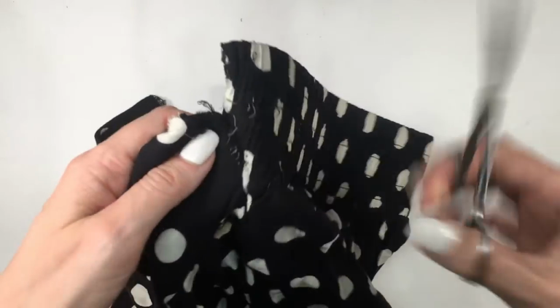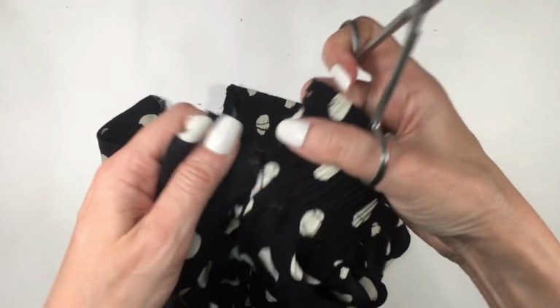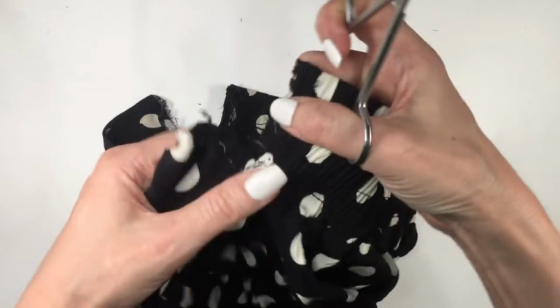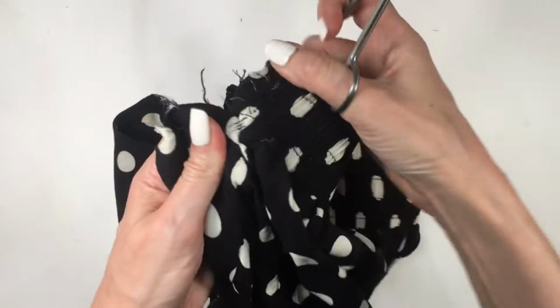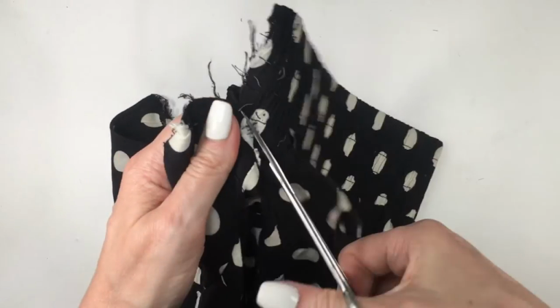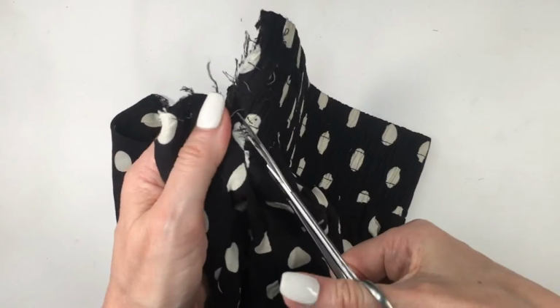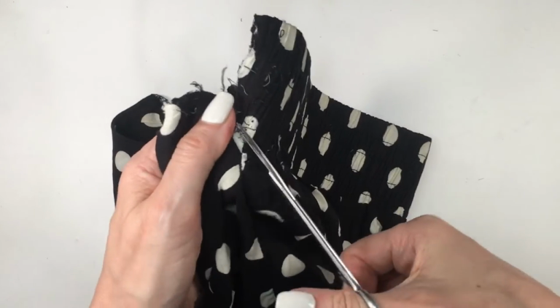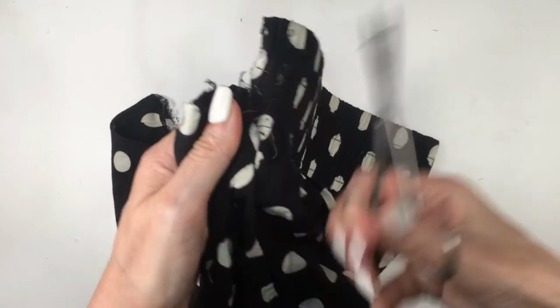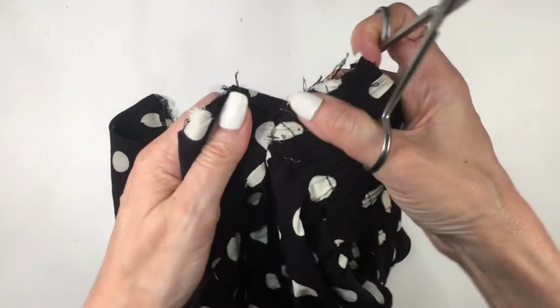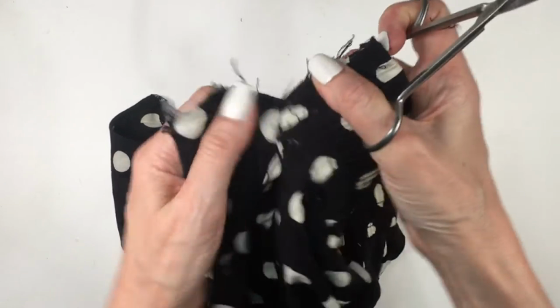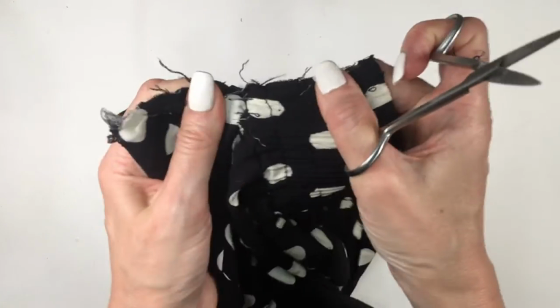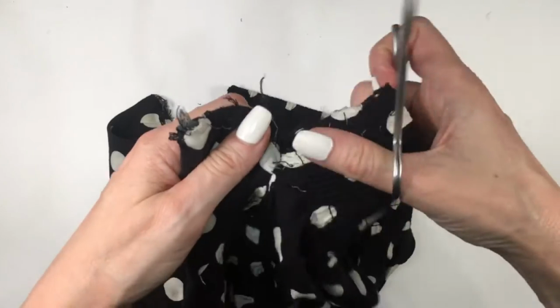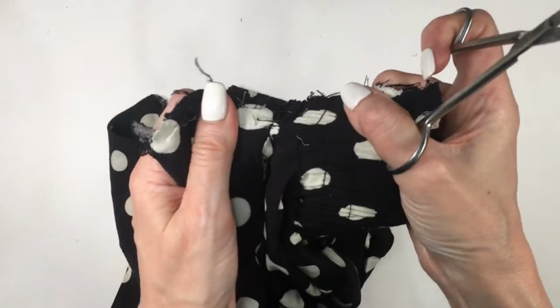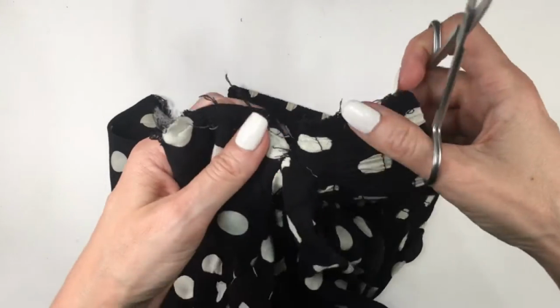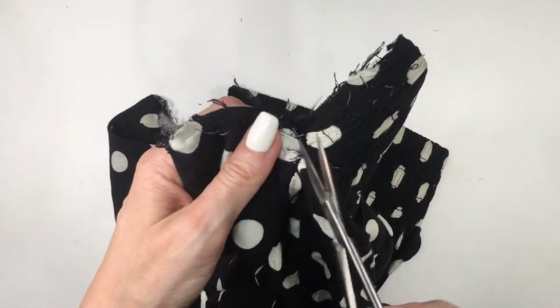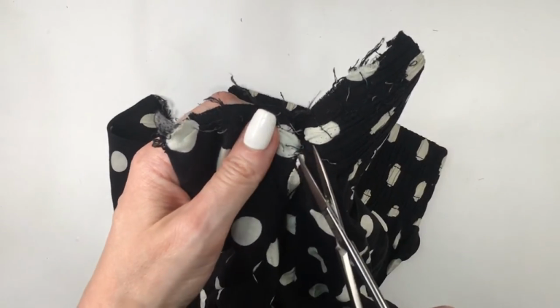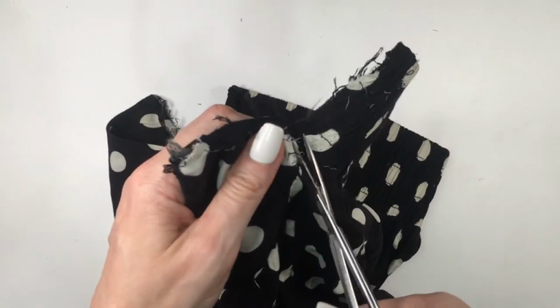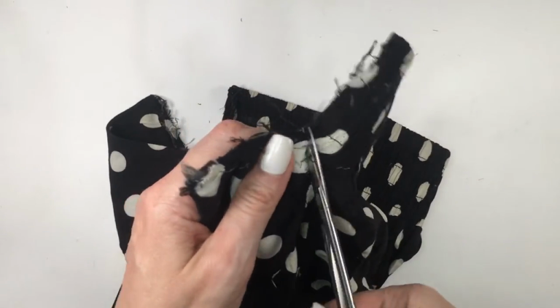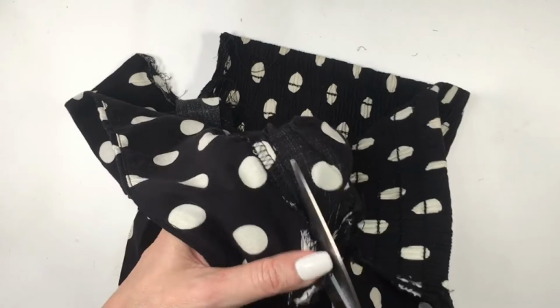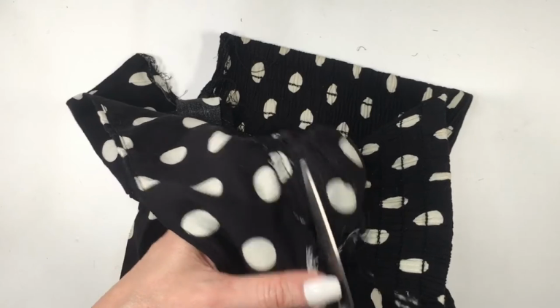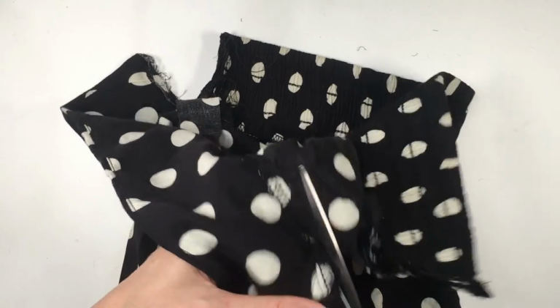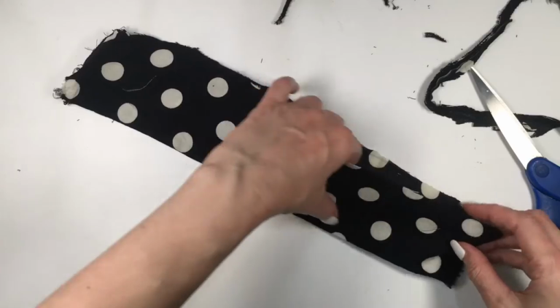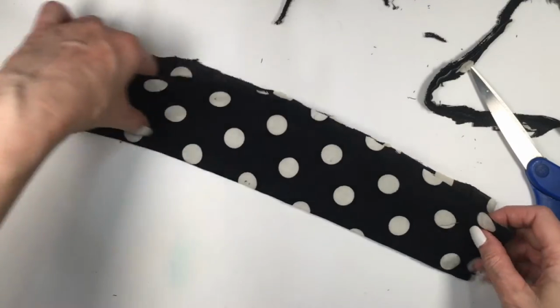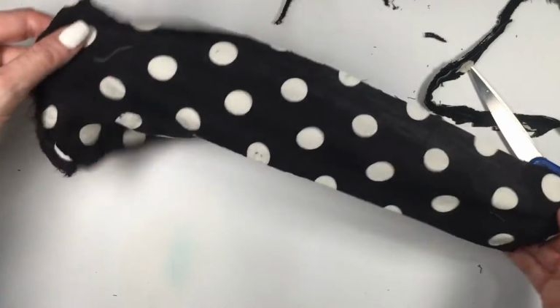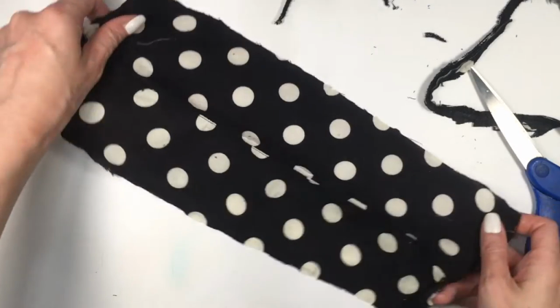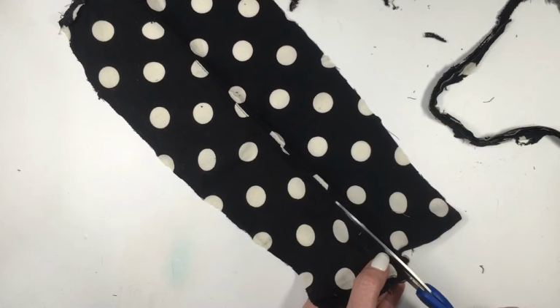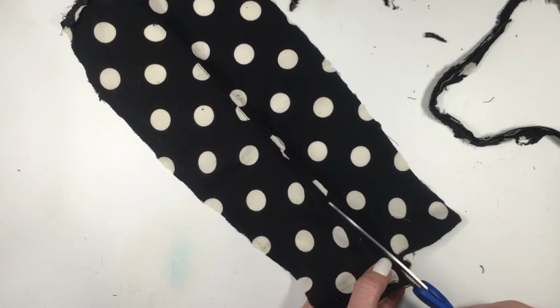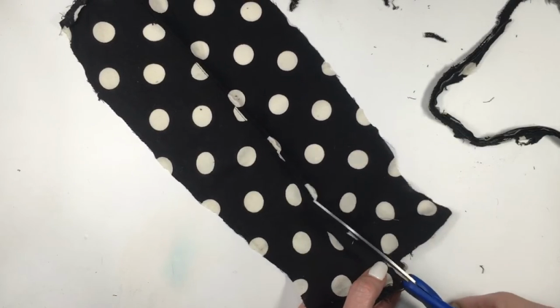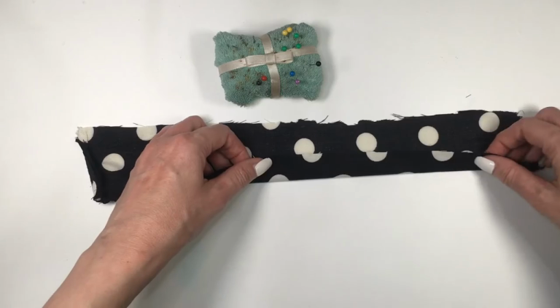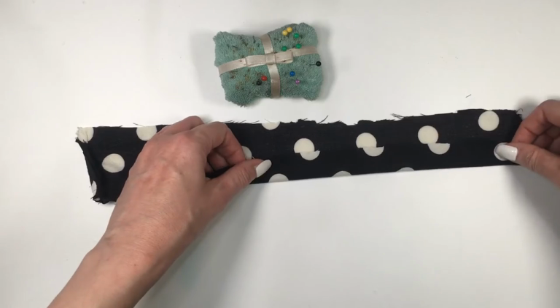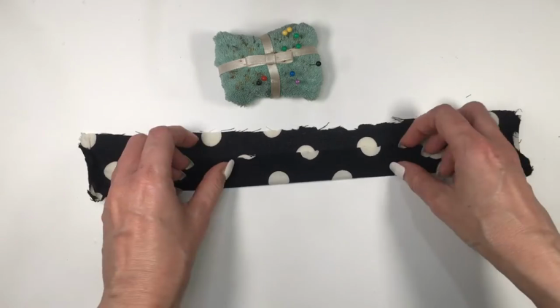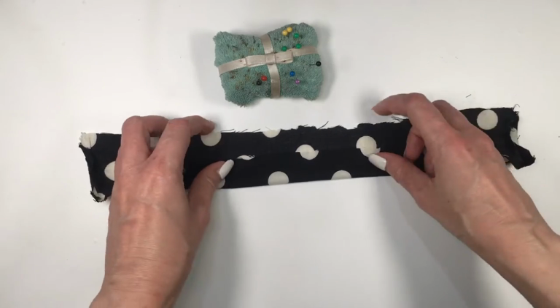If you have shorts or a t-shirt that you don't use anymore, you can repurpose it for clothing, like I'm doing right now. I'm going to be removing this part with my scissors until I have two pieces, and I'm going to be using one per strap.